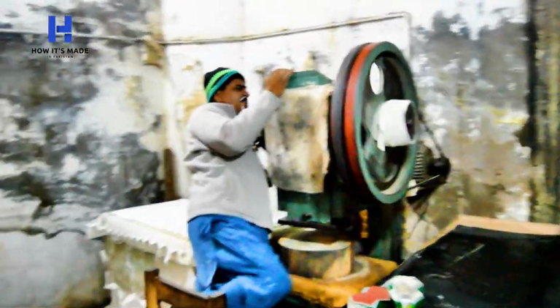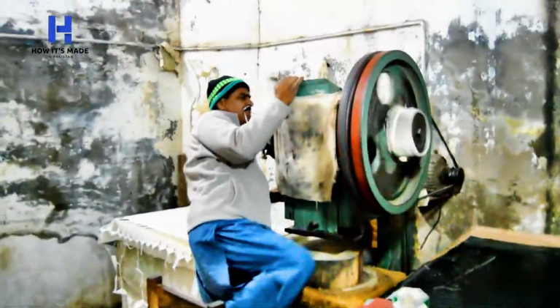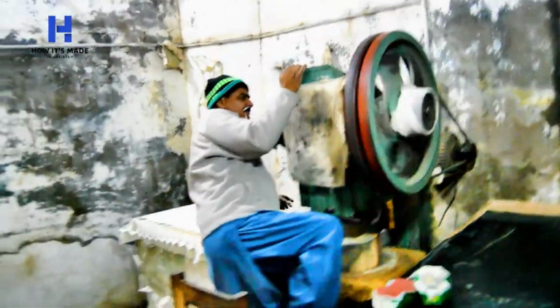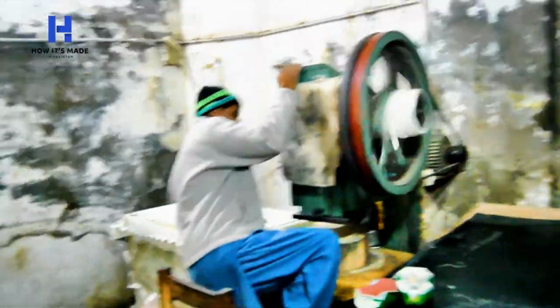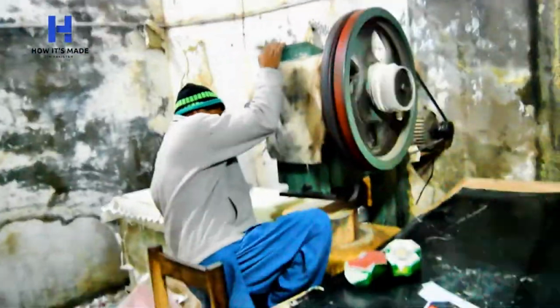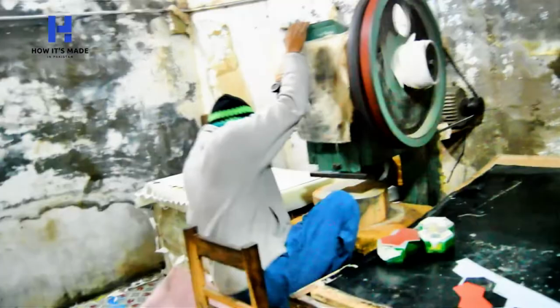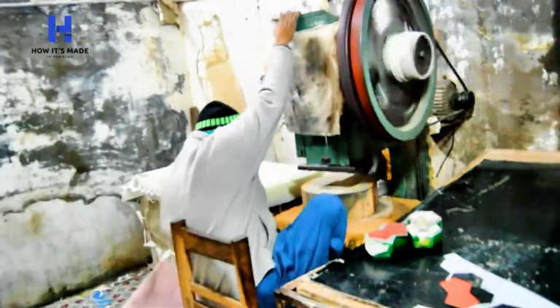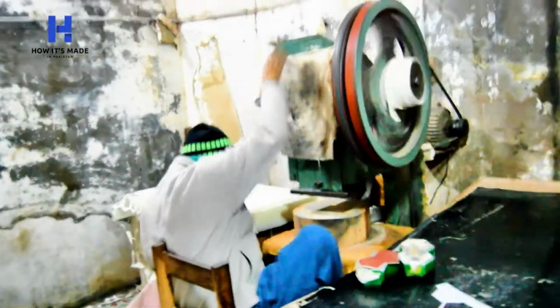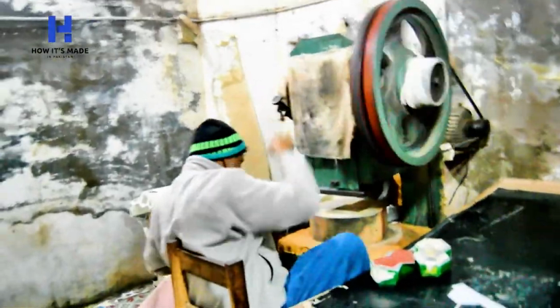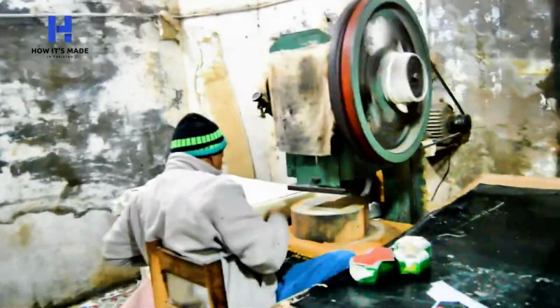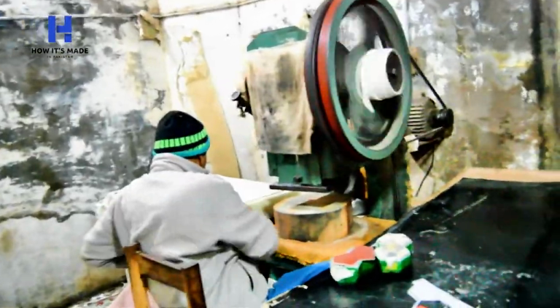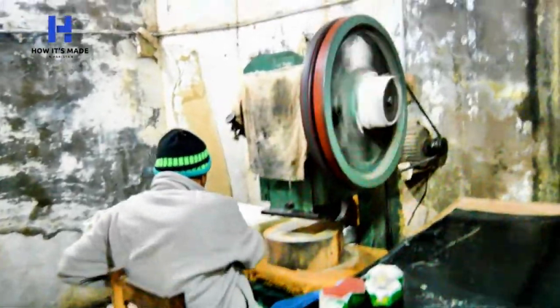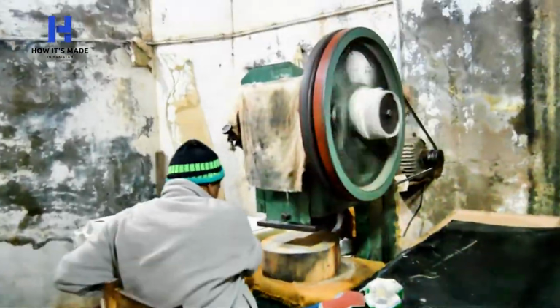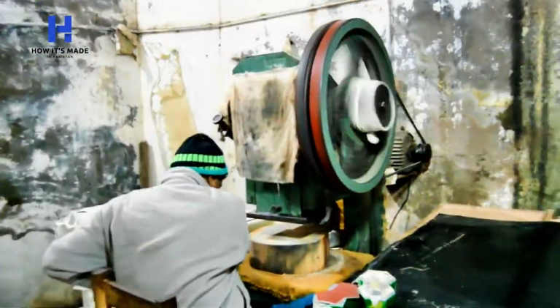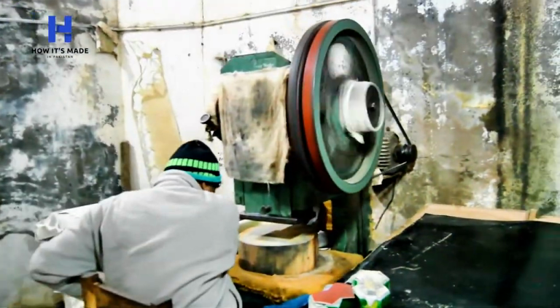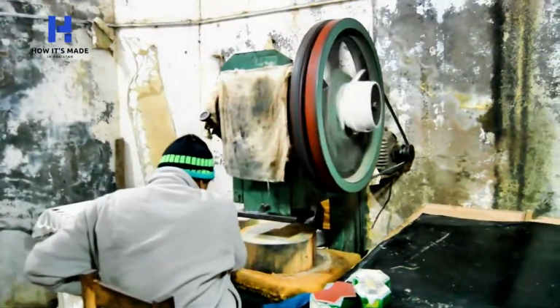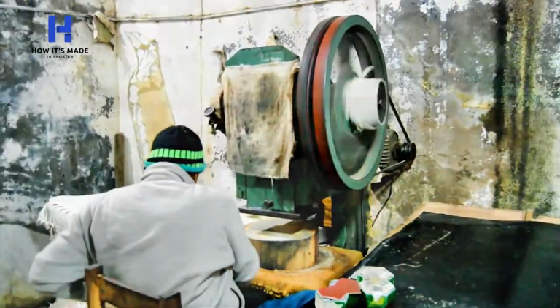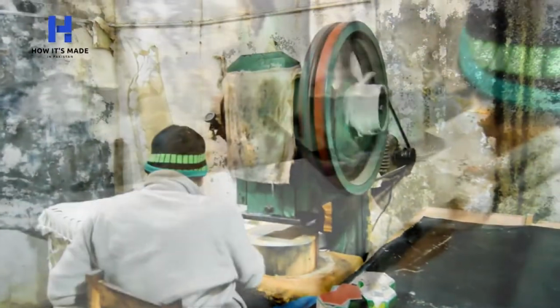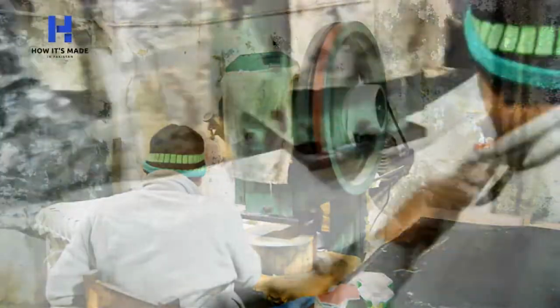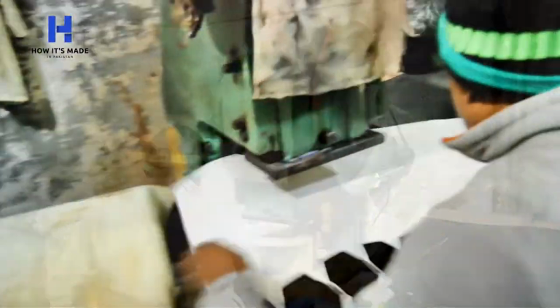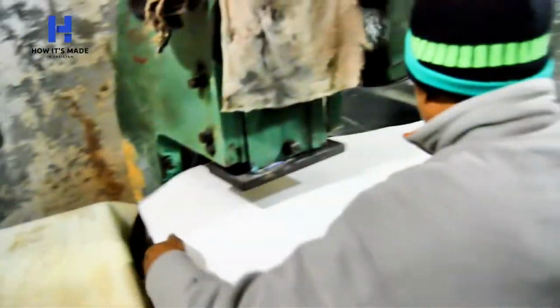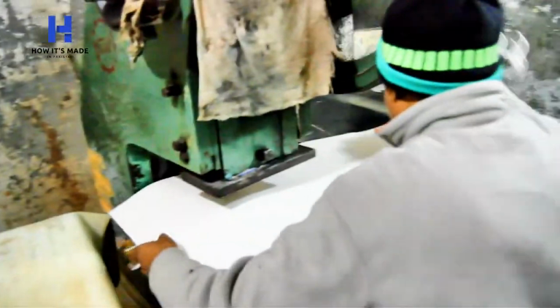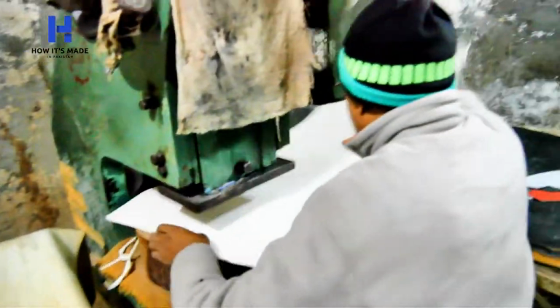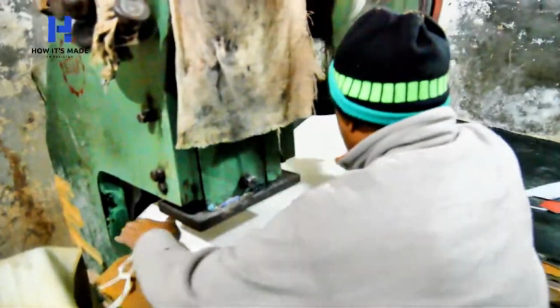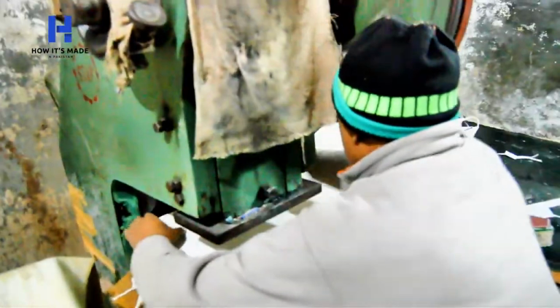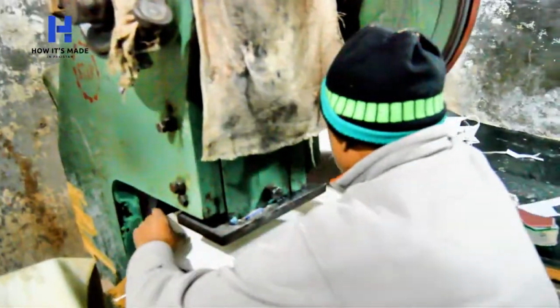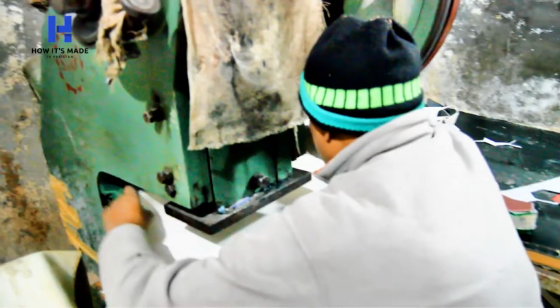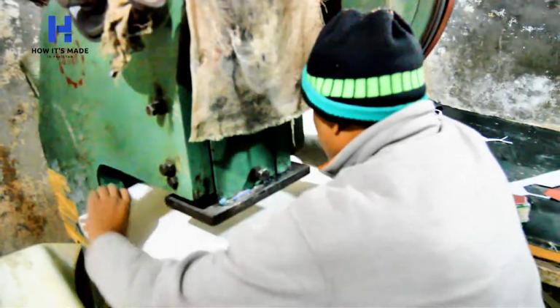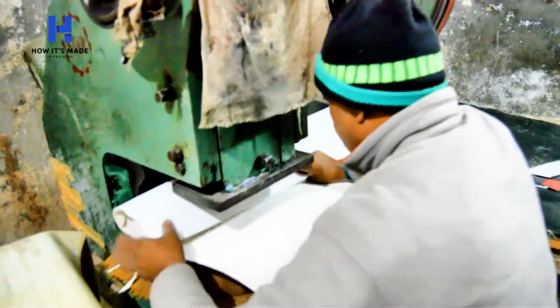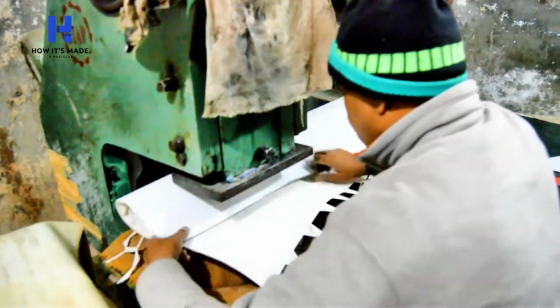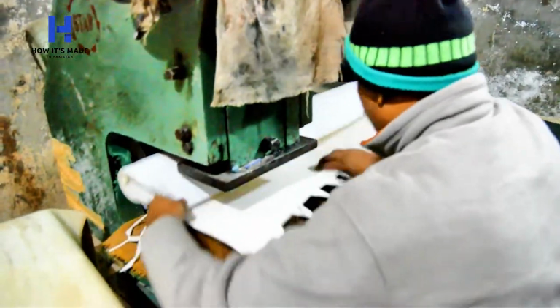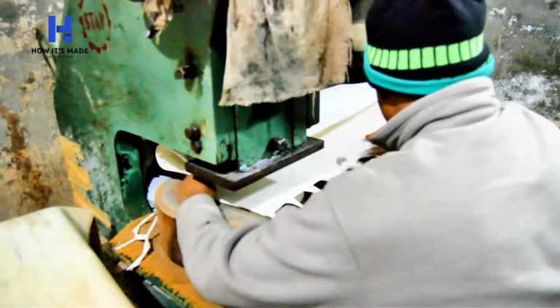This machine is used for cutting hexagon-shaped panels out of the sheet. As you can see, these pieces are being cut.